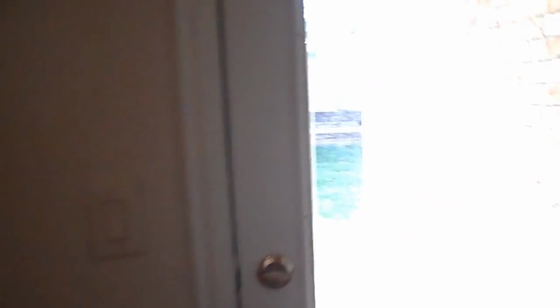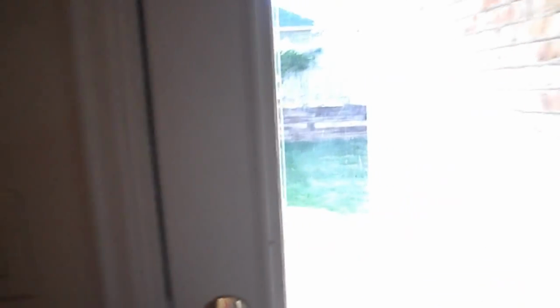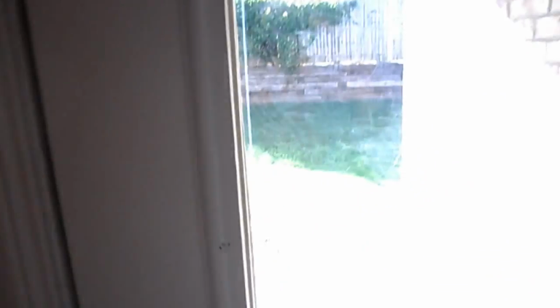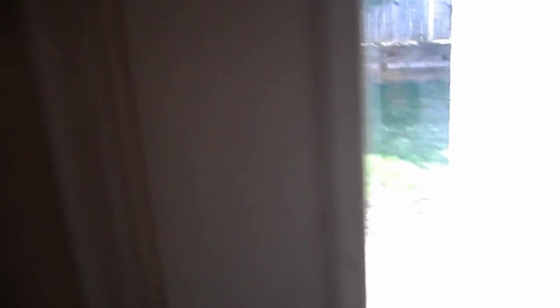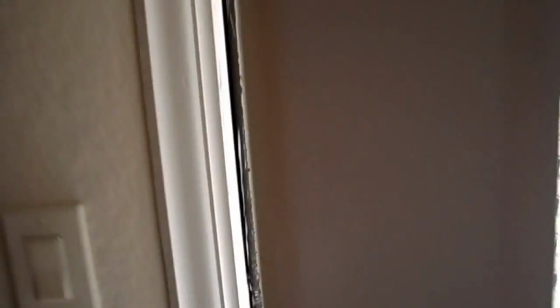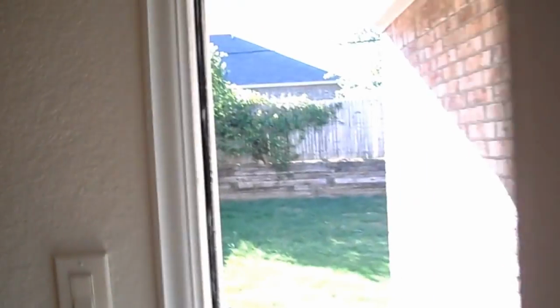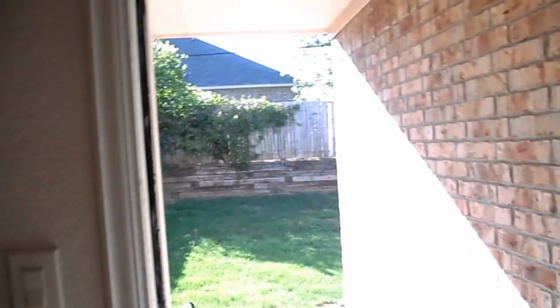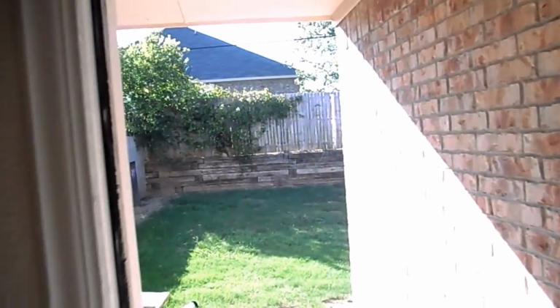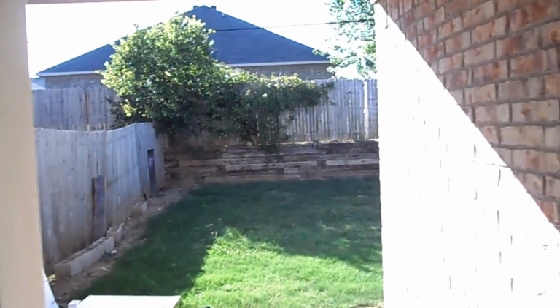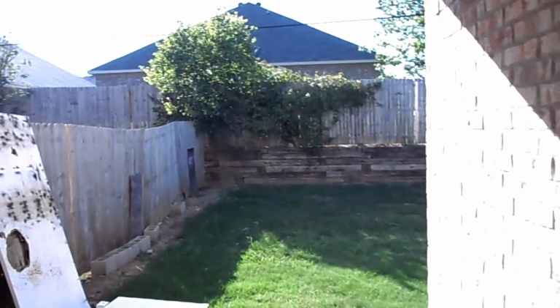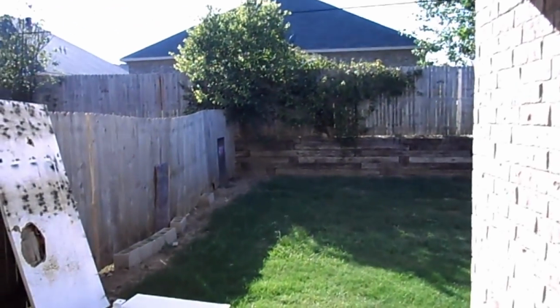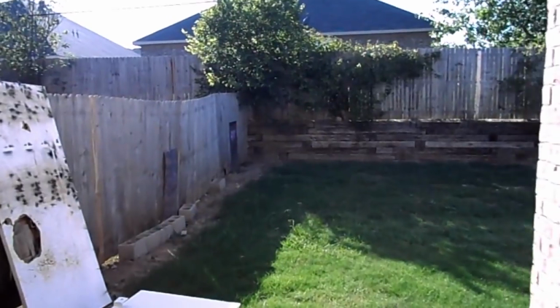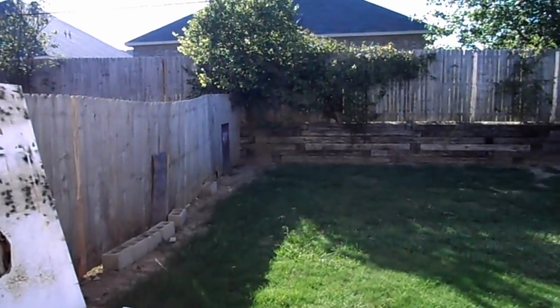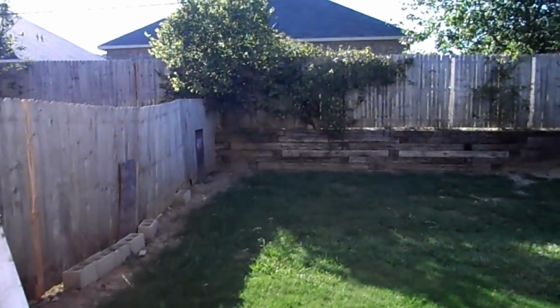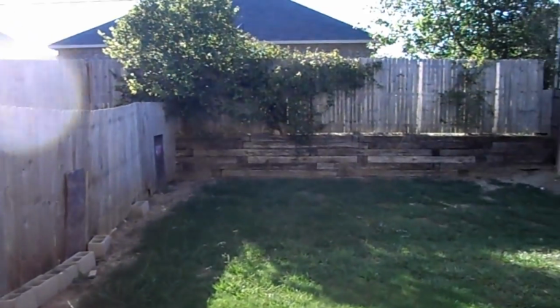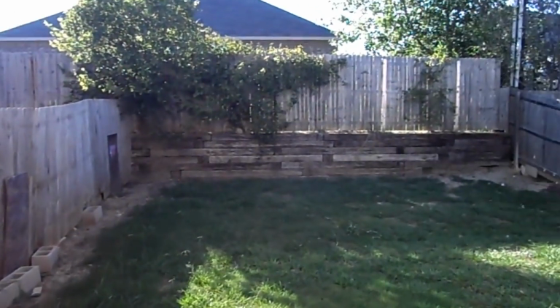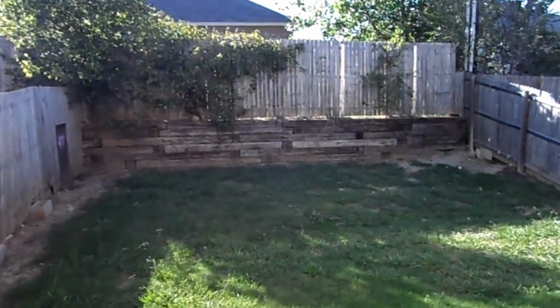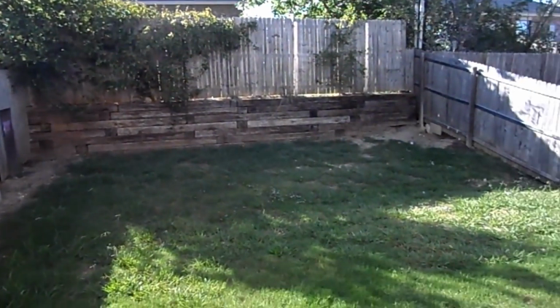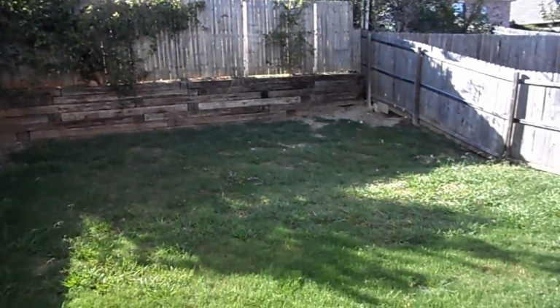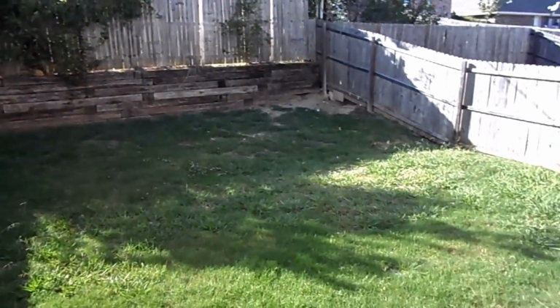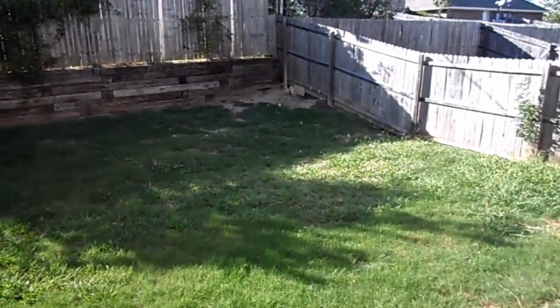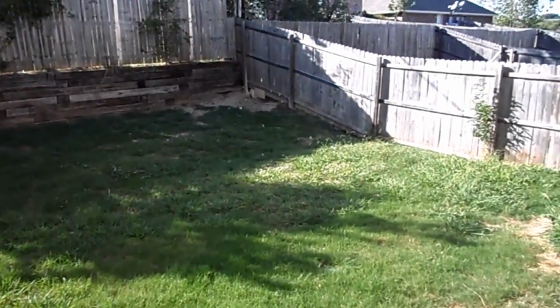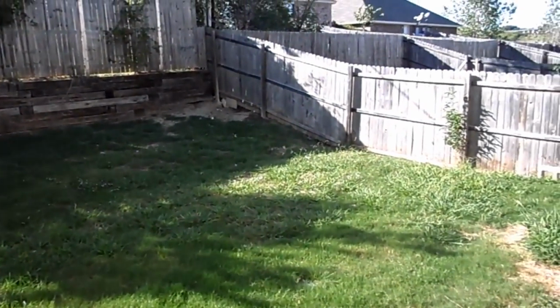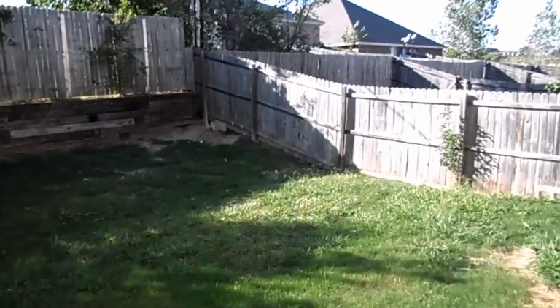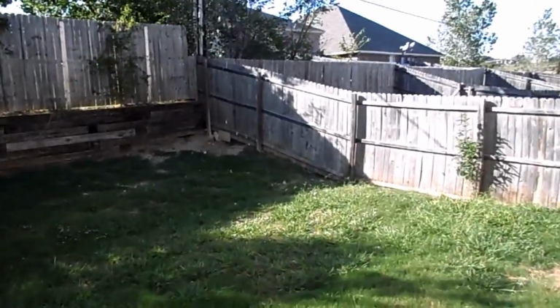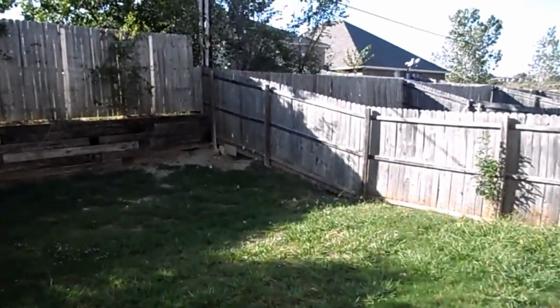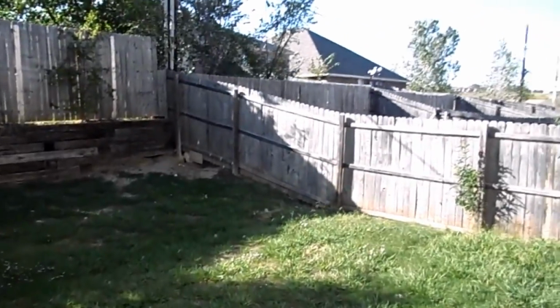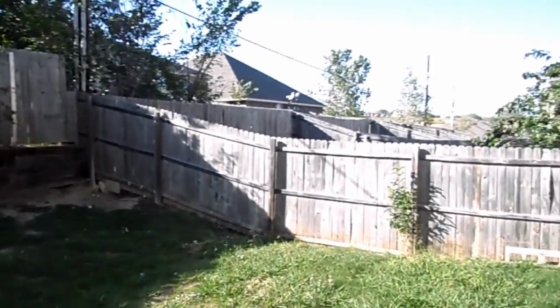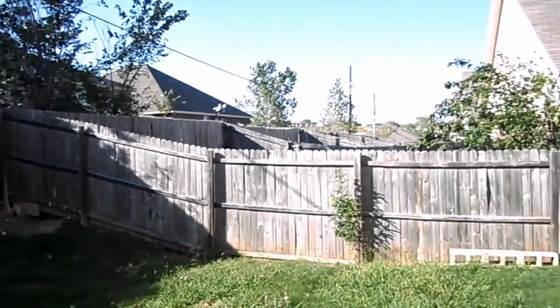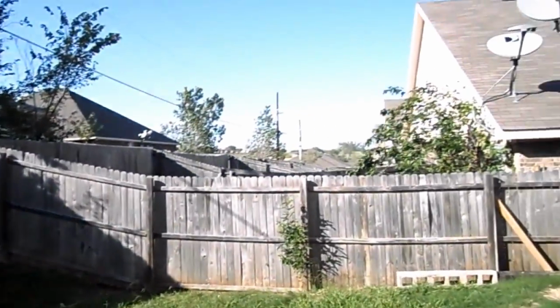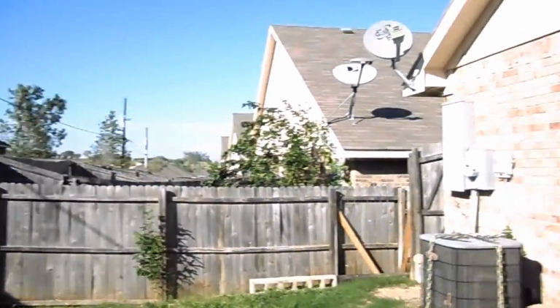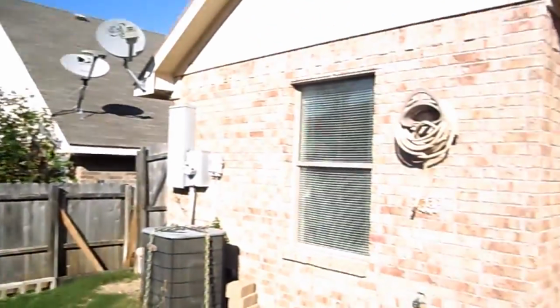Let me give you a look at the backyard. There is a little bit of garbage in the backyard we haven't removed yet, but it does have a wood fence all the way around and a nice covered patio back here as well. It's a good sized patio.